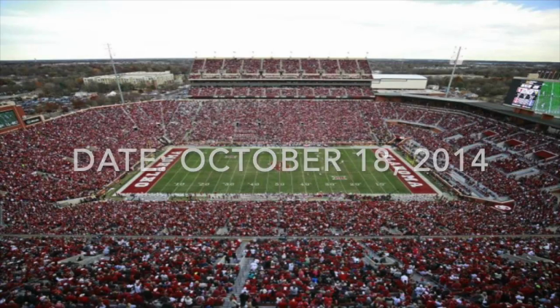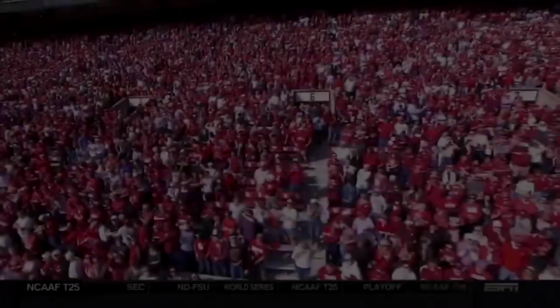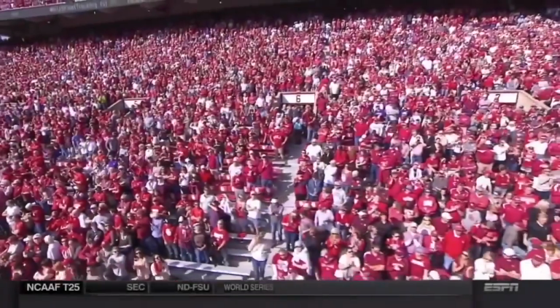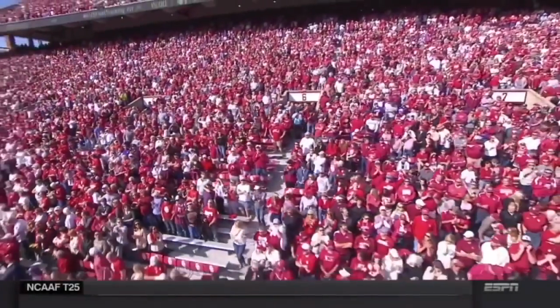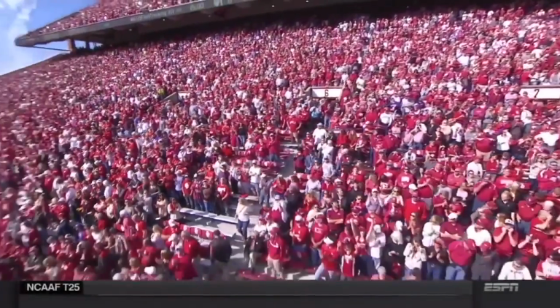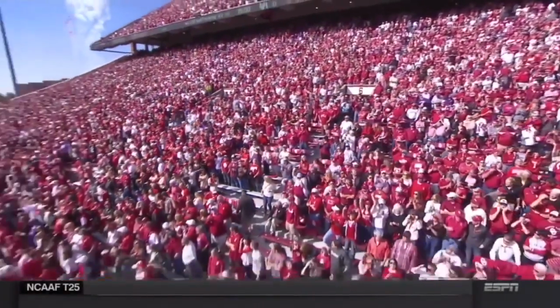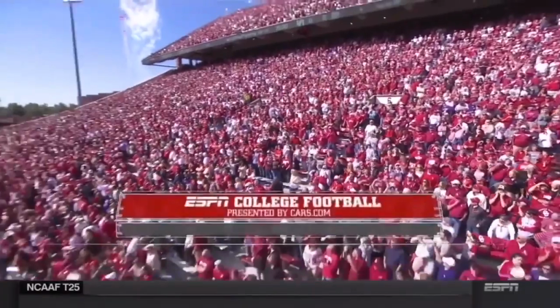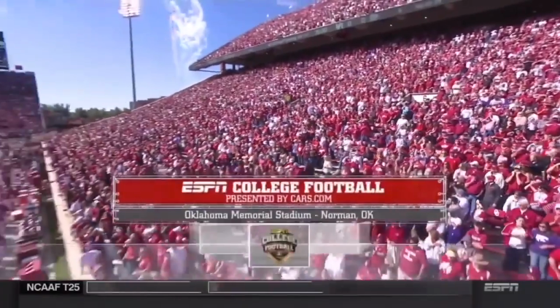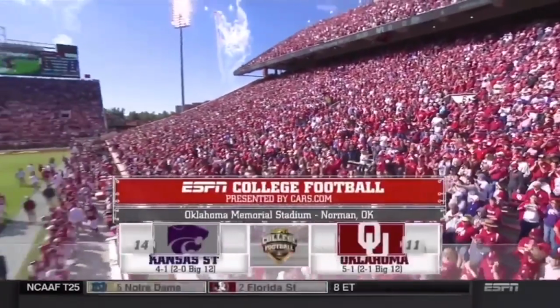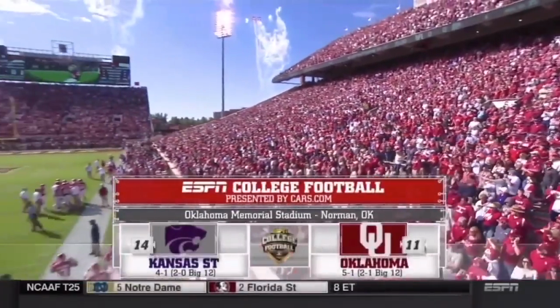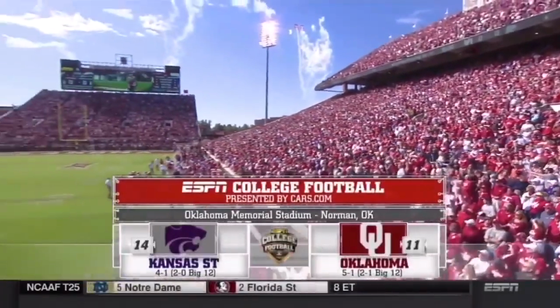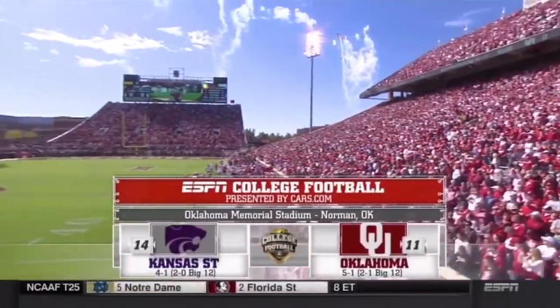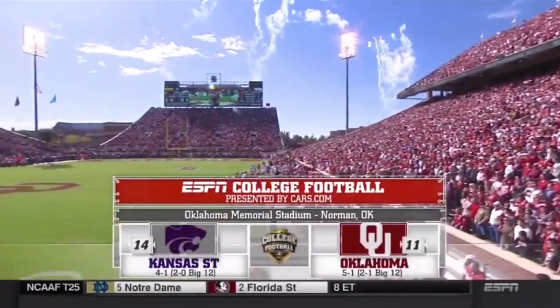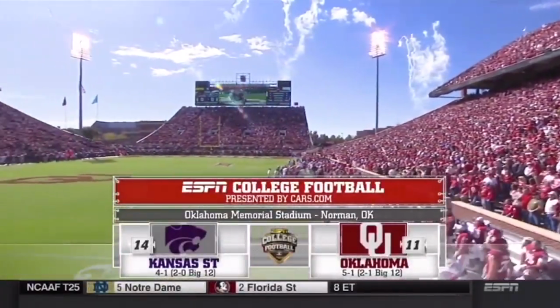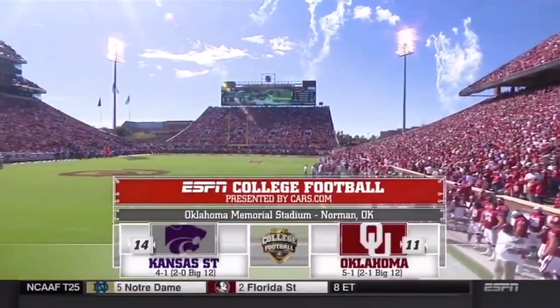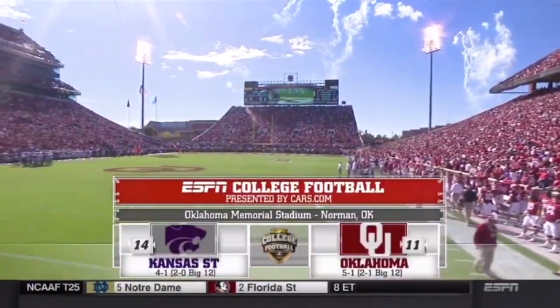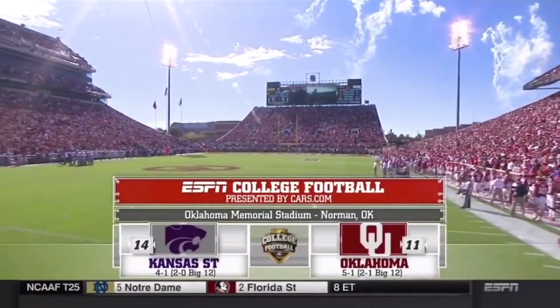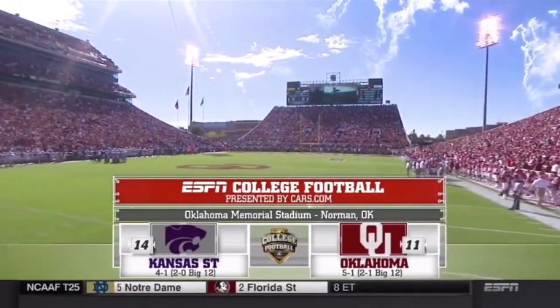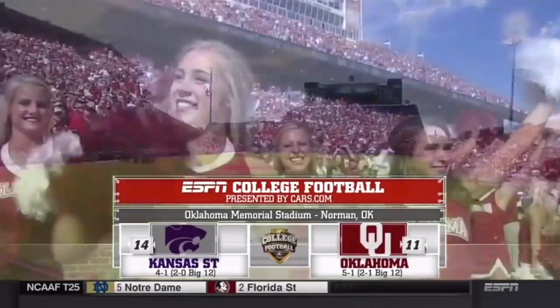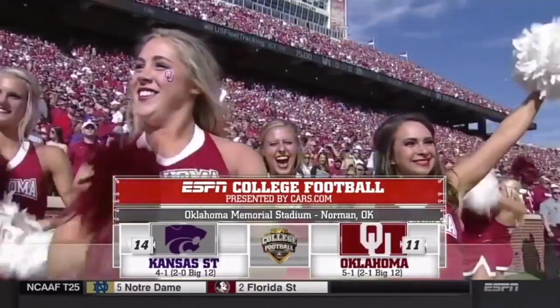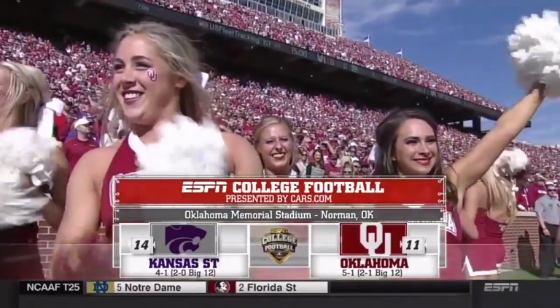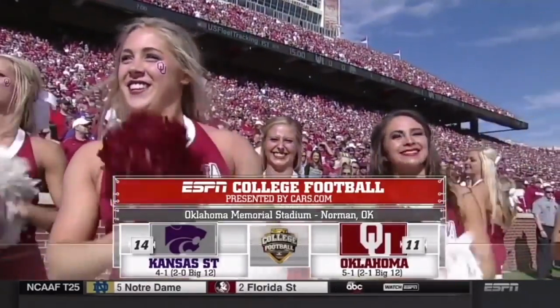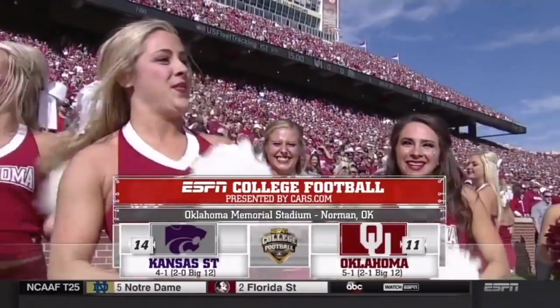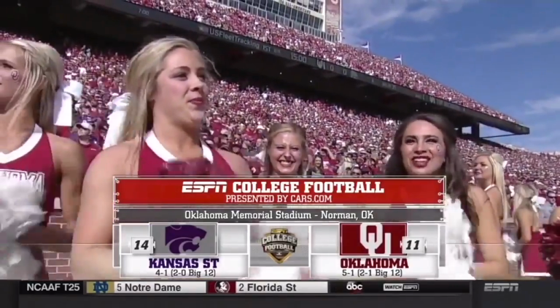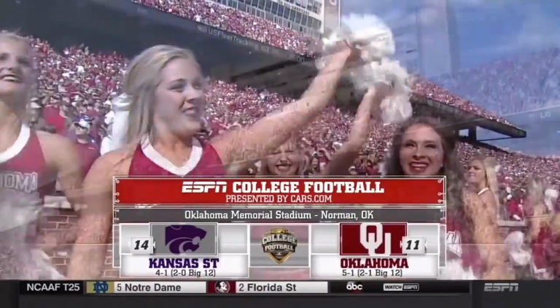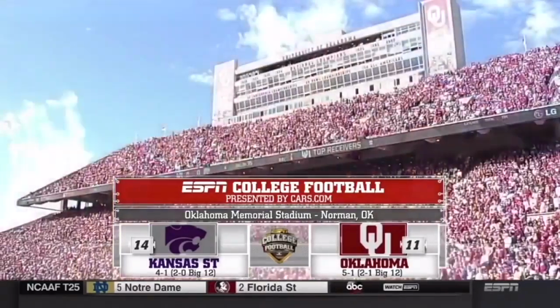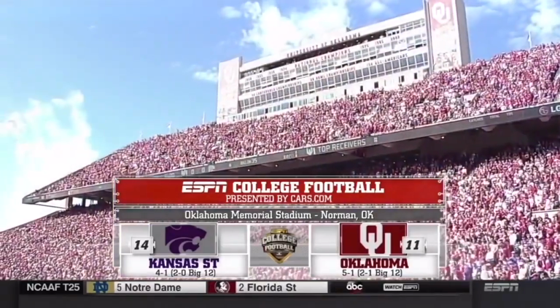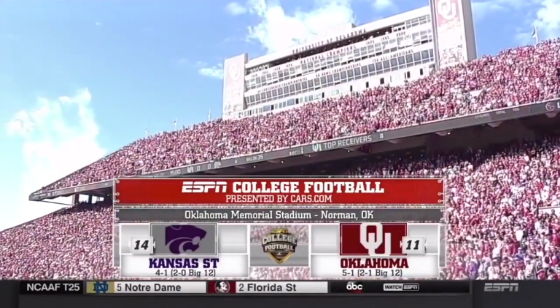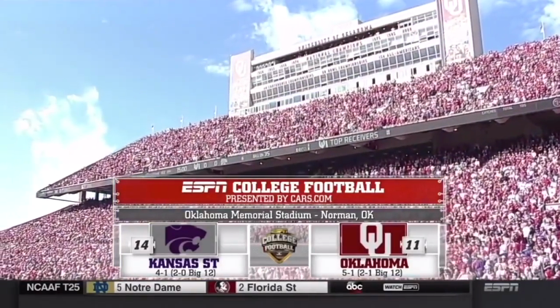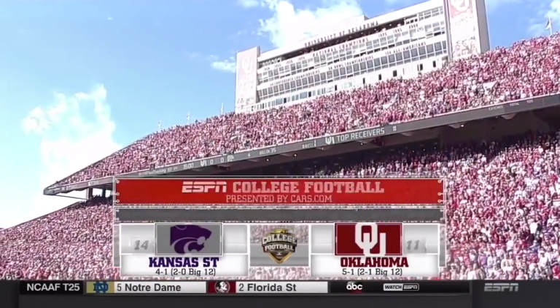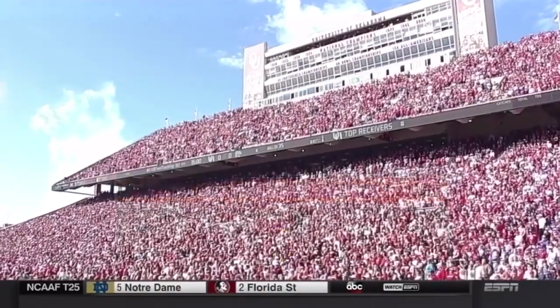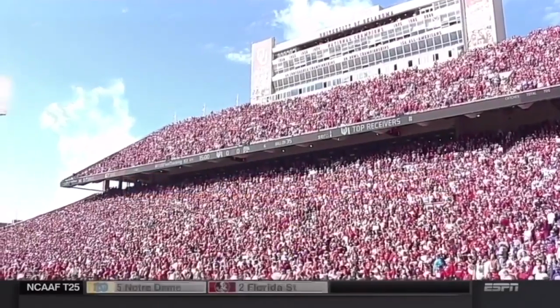Welcome to ESPN College Football presented by Cars.com here at Memorial Stadium in Norman. A matchup that impacts the Big 12 Championship and playoff race, as top 15 teams Oklahoma and Kansas State square off.